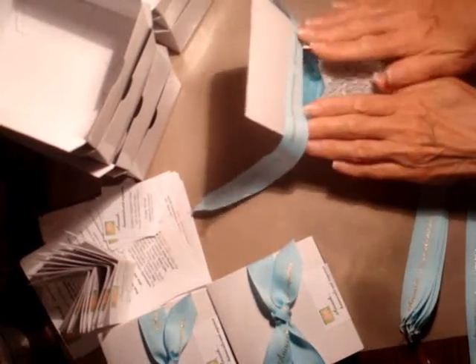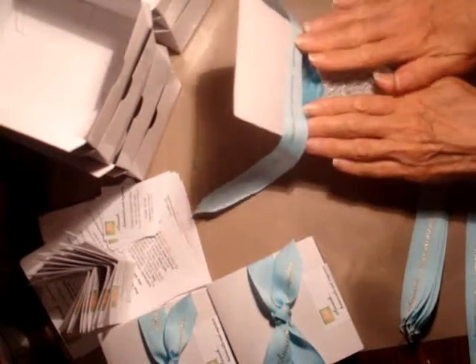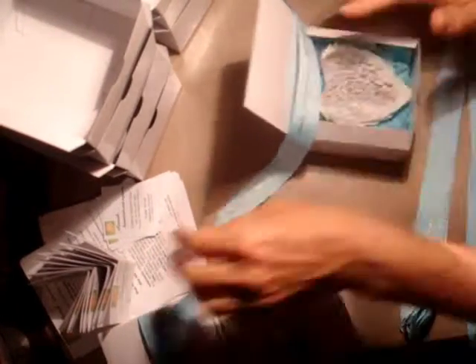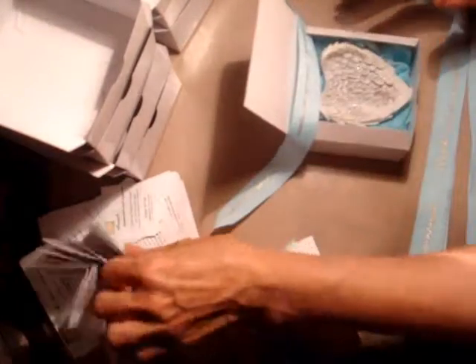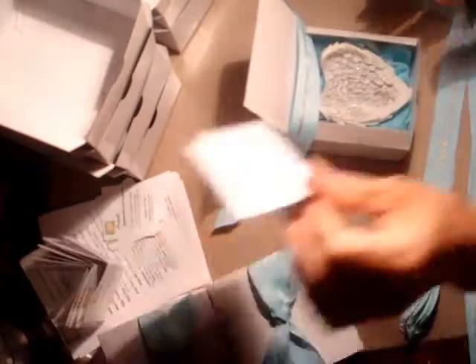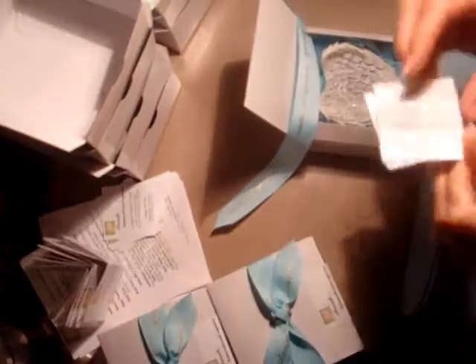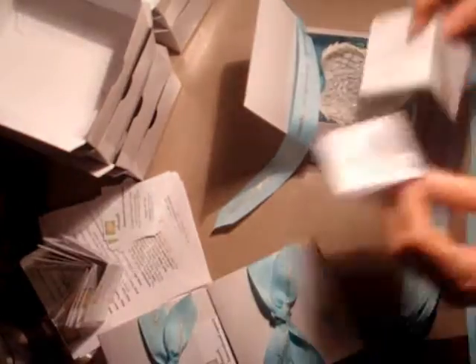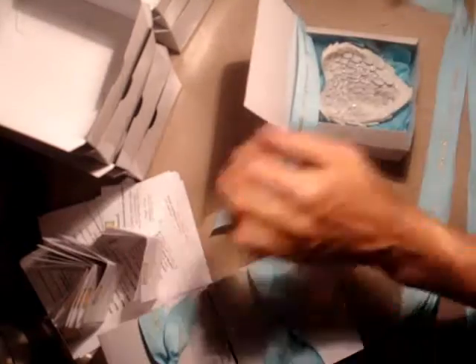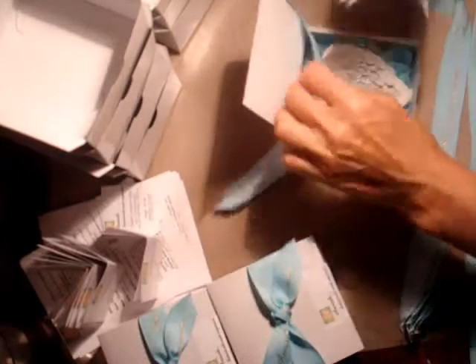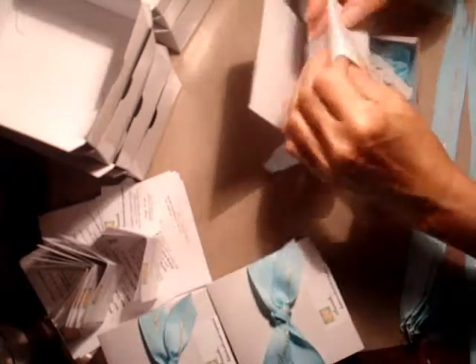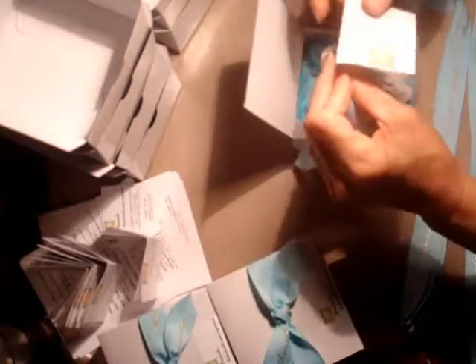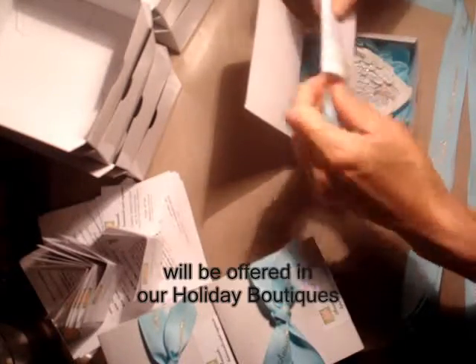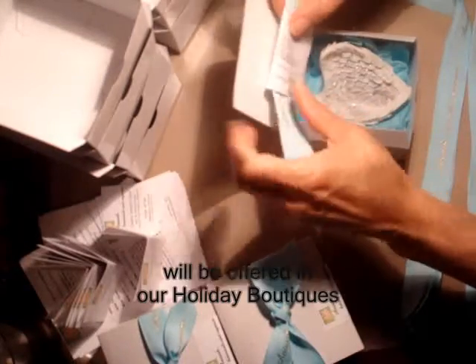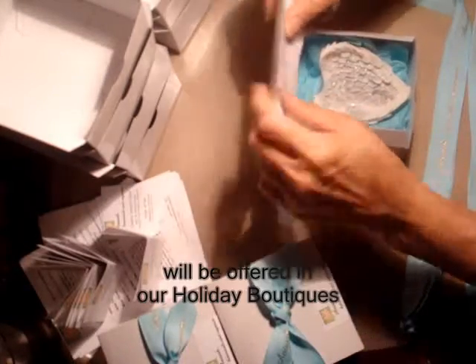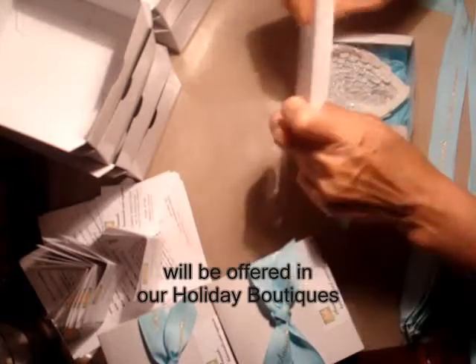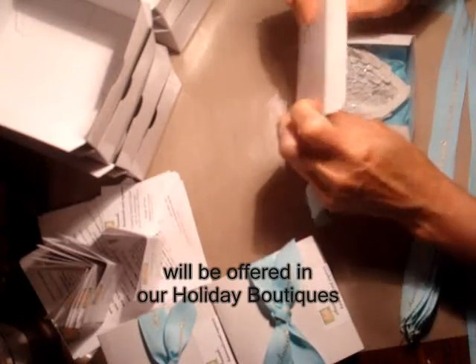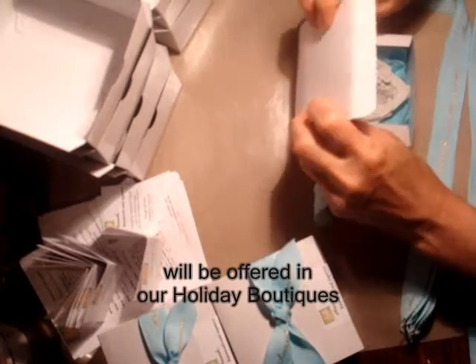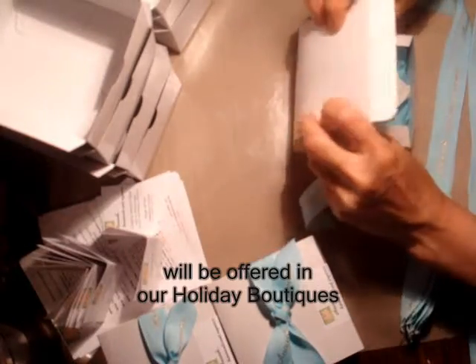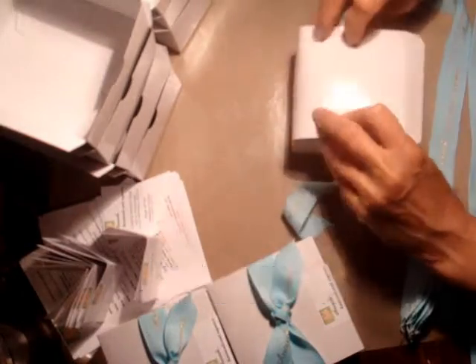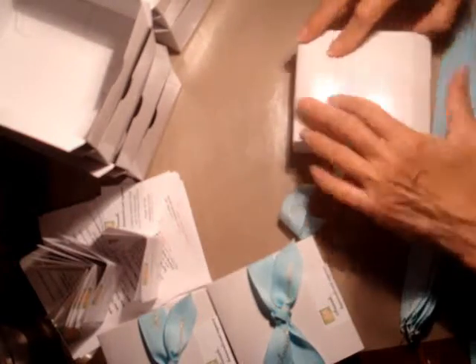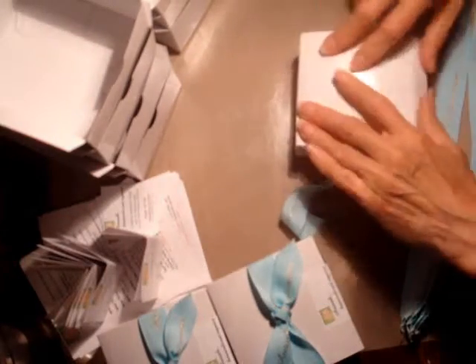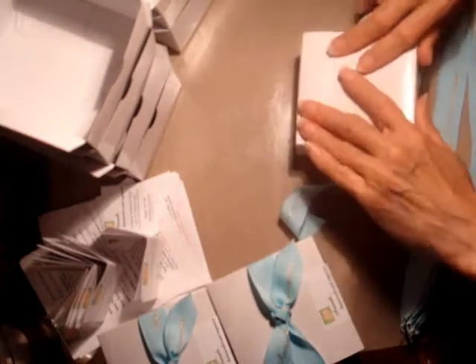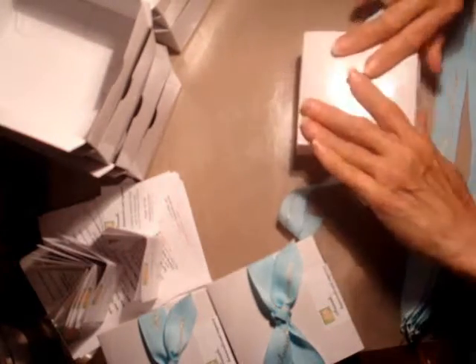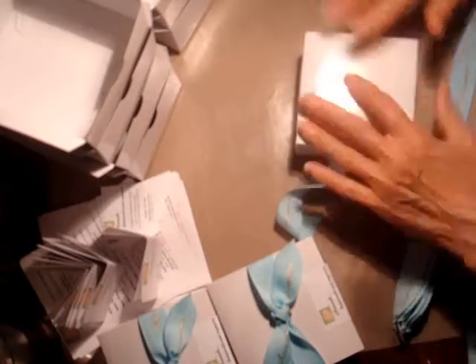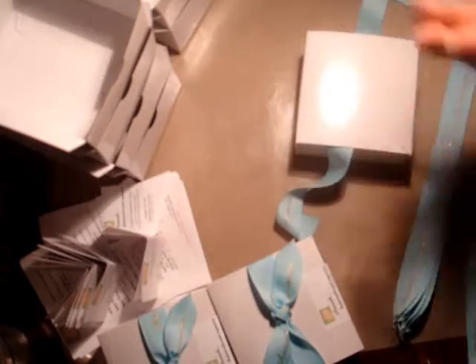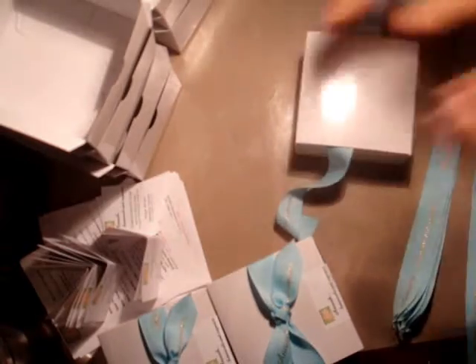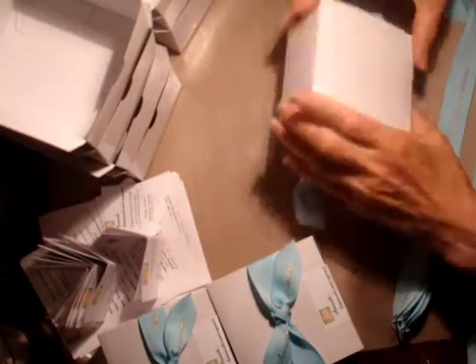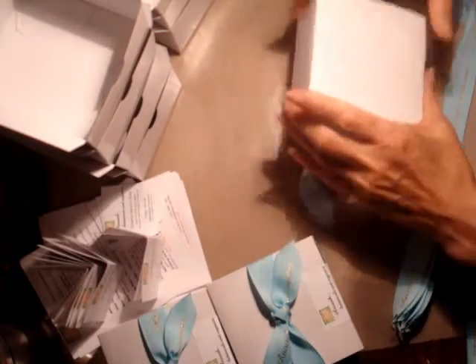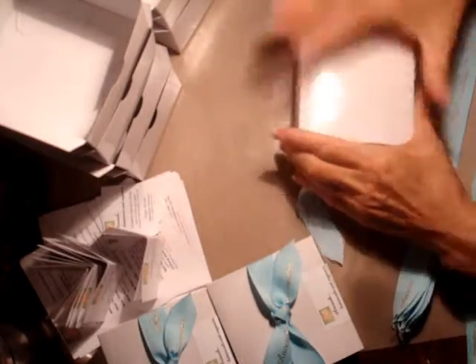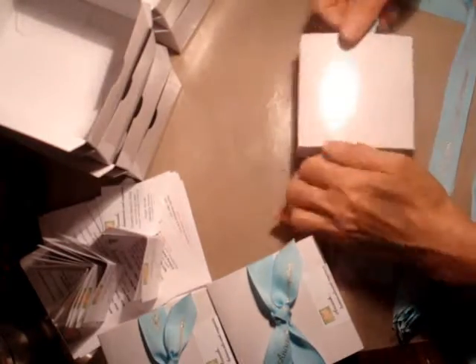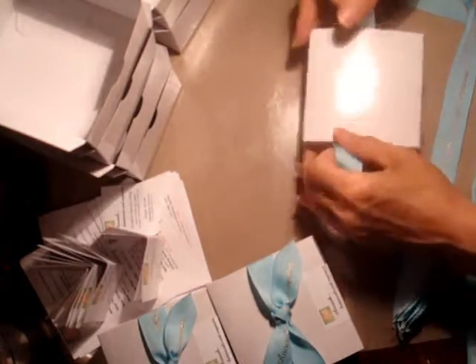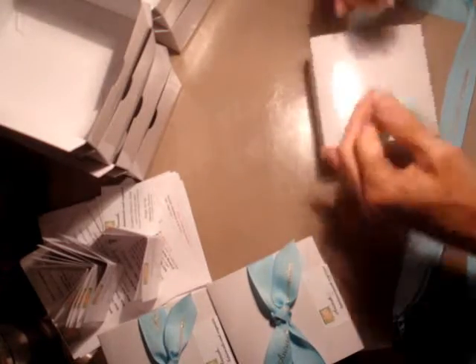So they're not only available here, but we'll offer those as well in our Christmas boutiques. Christmas time seems to be very popular for the thoughts of angels.